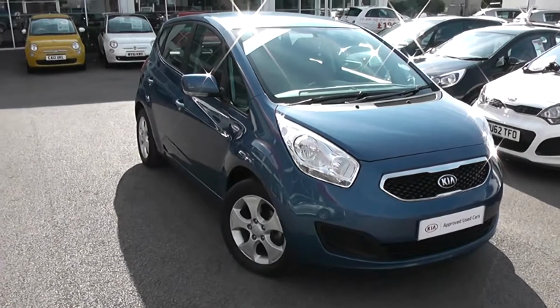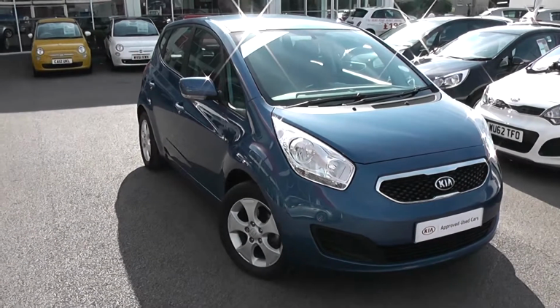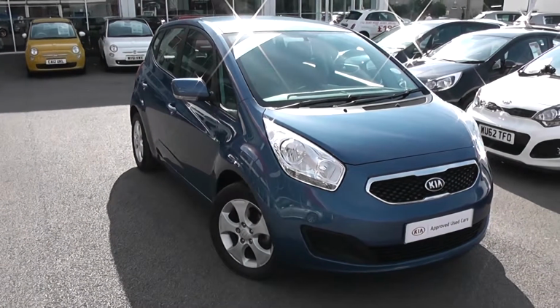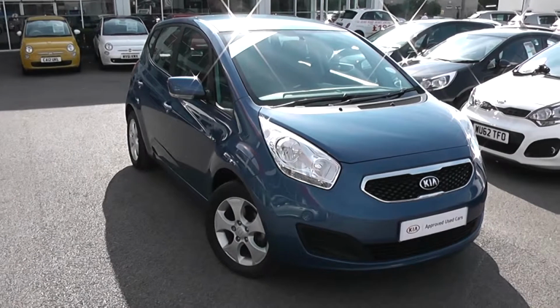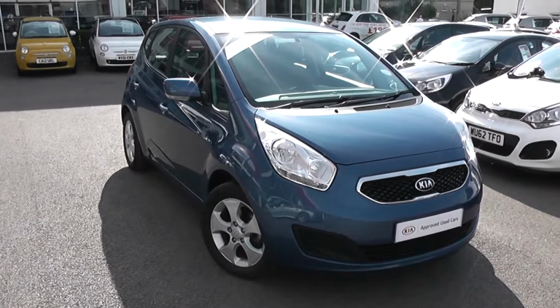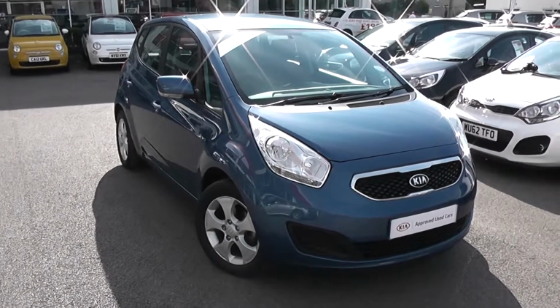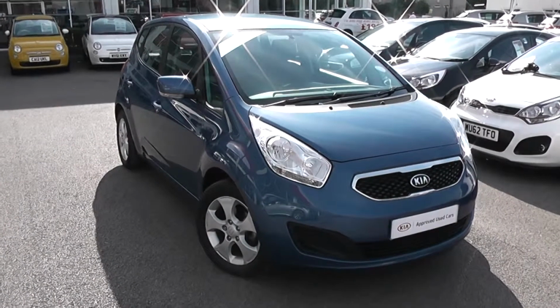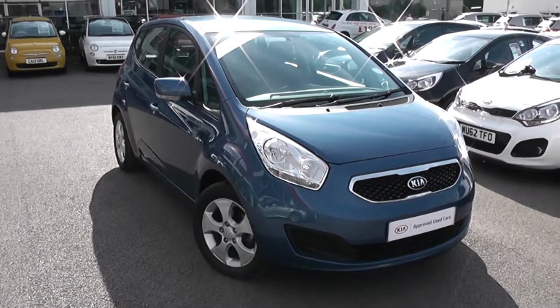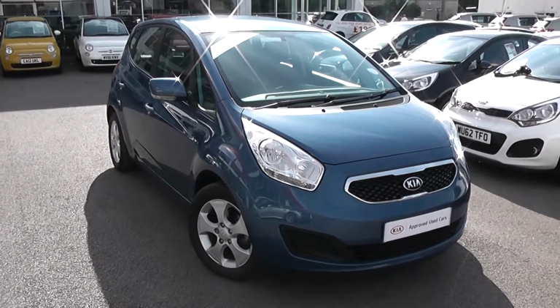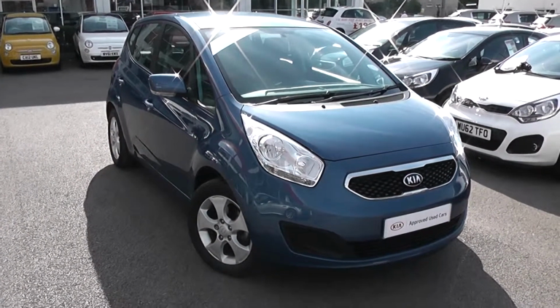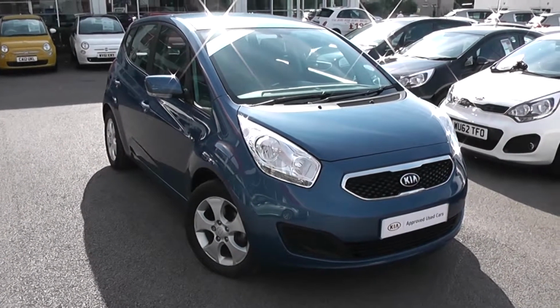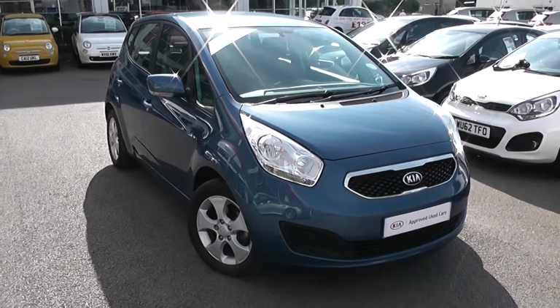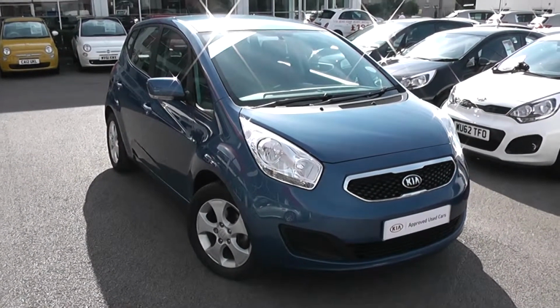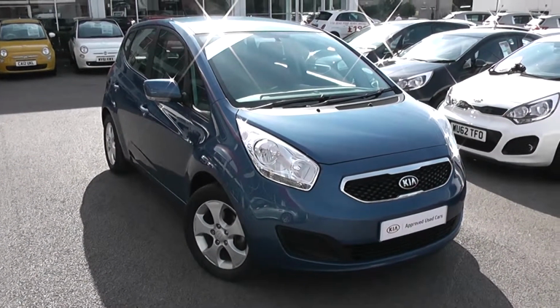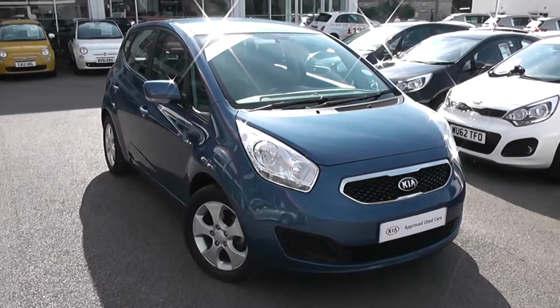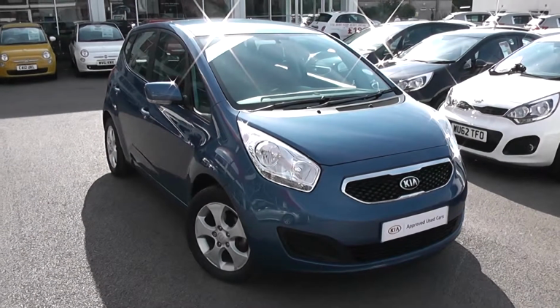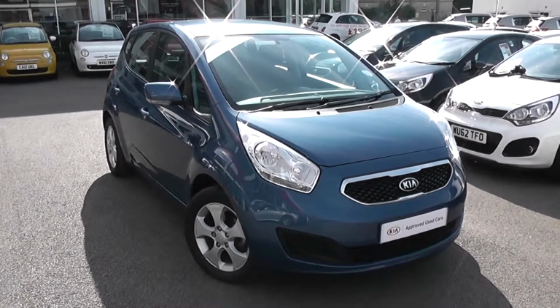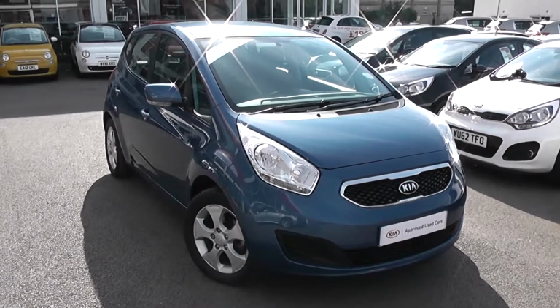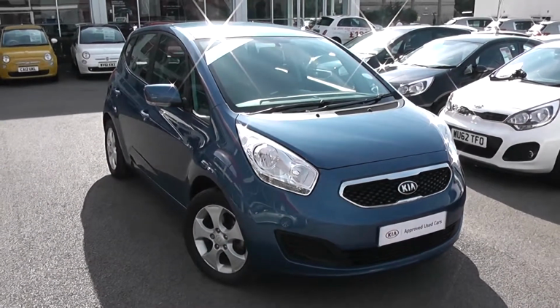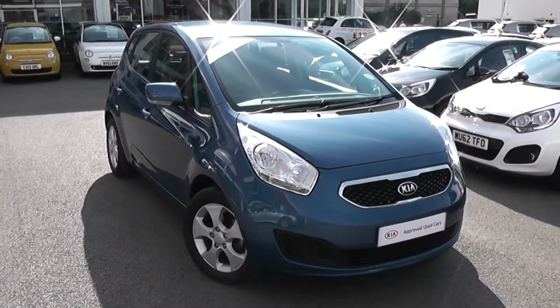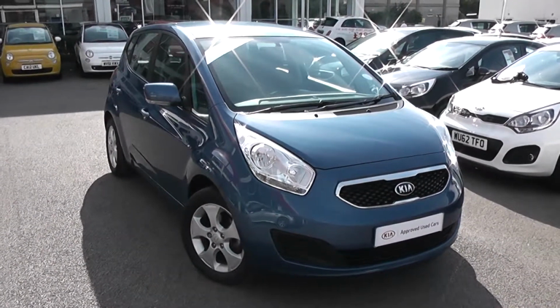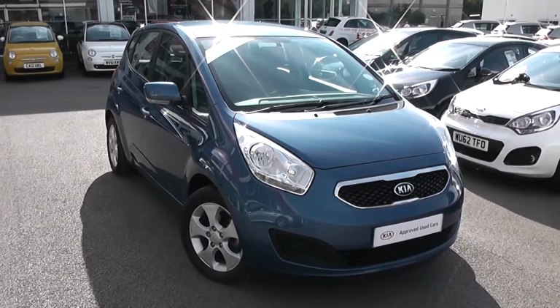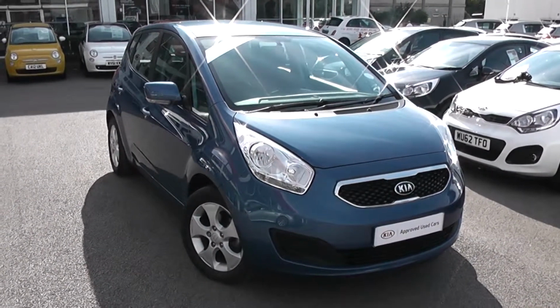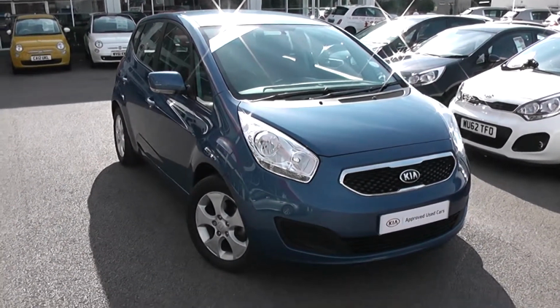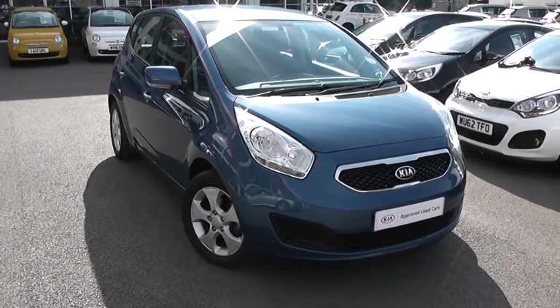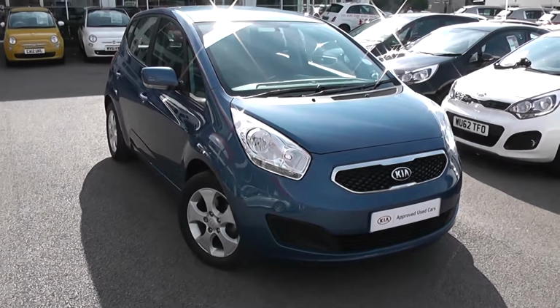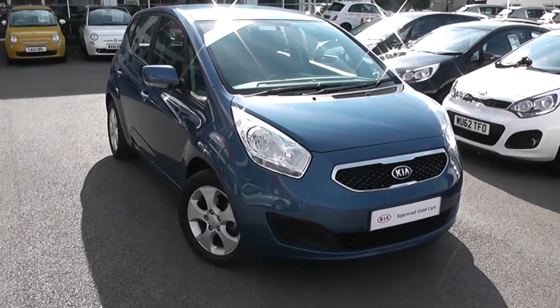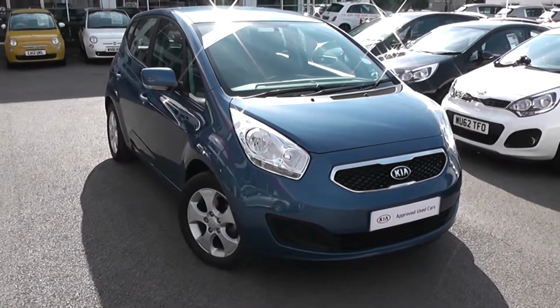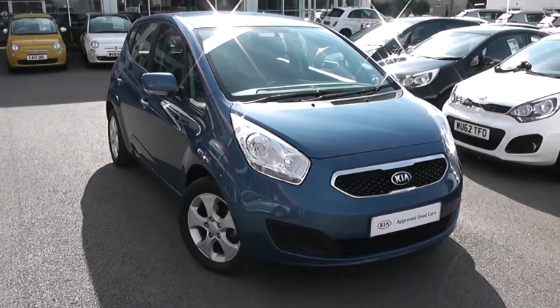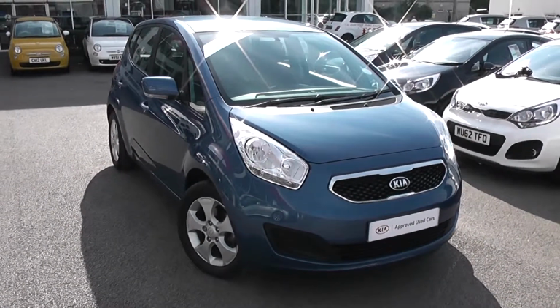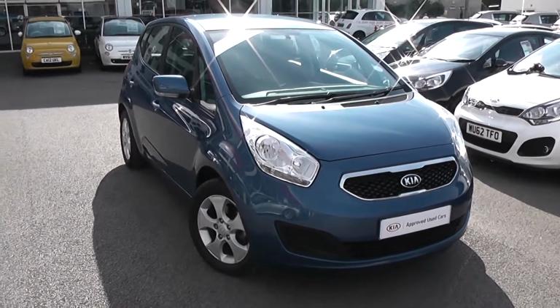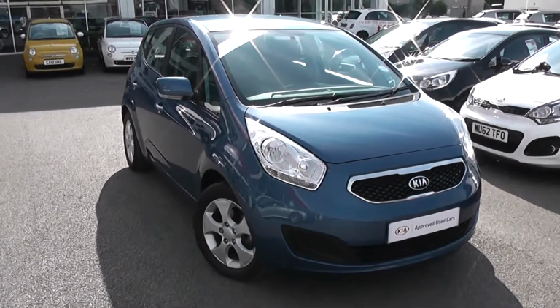Welcome to Wessex Garages Used Cars Online, here with the Kia Venga 2. This car is registered to a 63 plate, it's a 1.4 litre diesel with manual transmission and it's finished in blue. A great feature of this car is that it's a Kia approved used car, meaning you still get the full Kia market-leading 7-year warranty even though the car is not brand new.